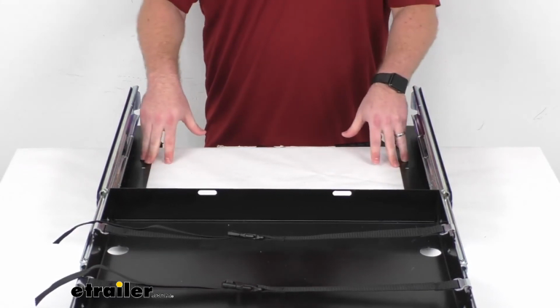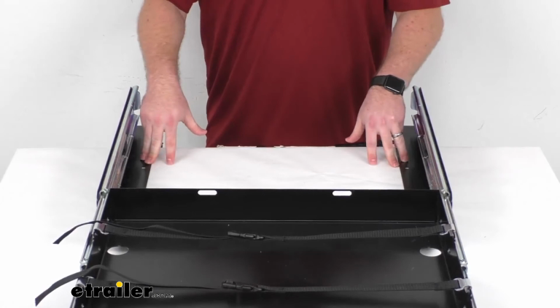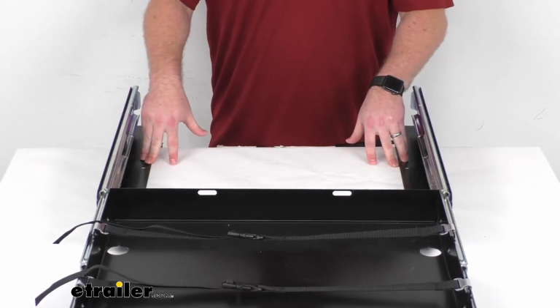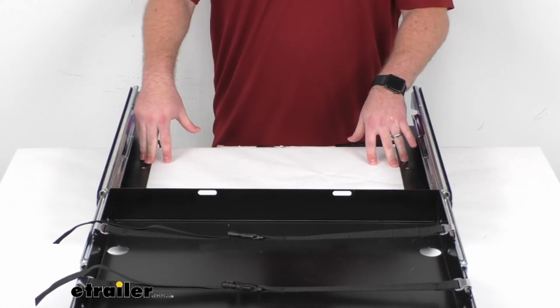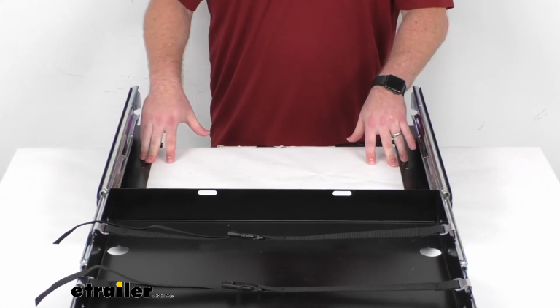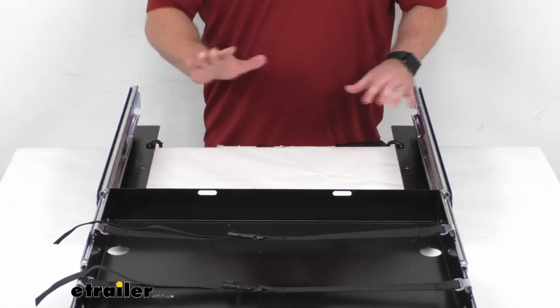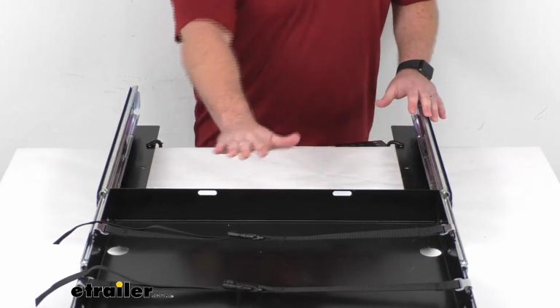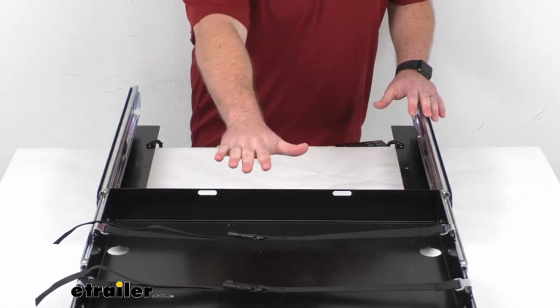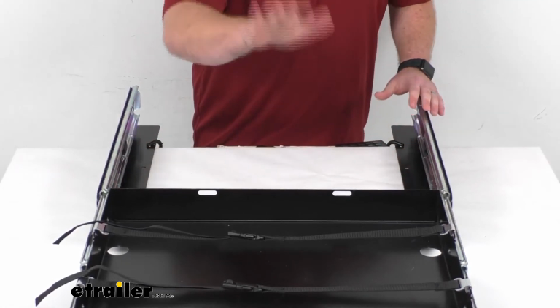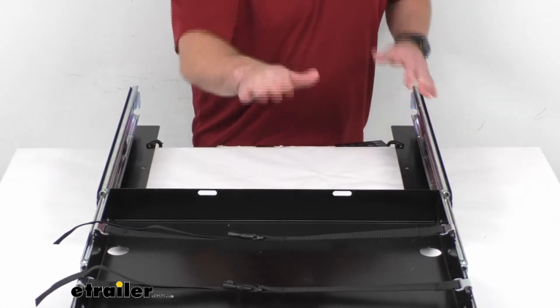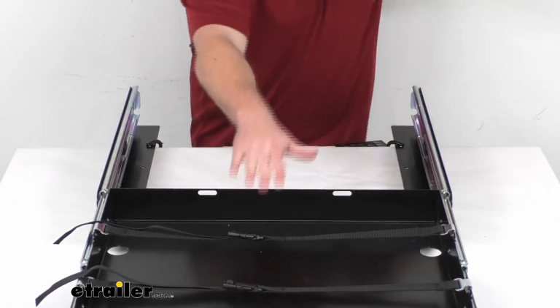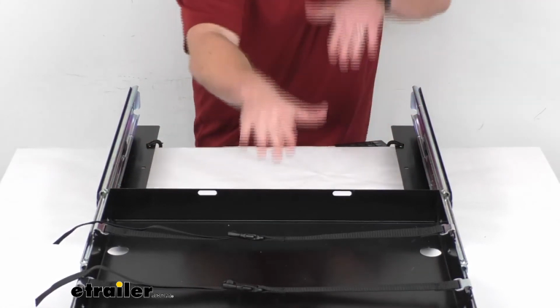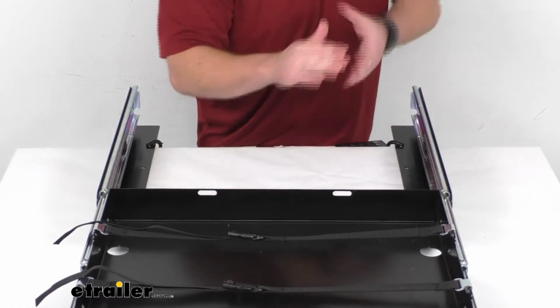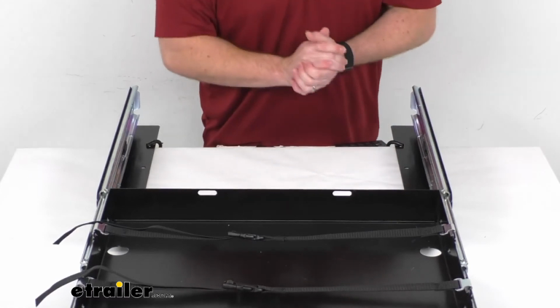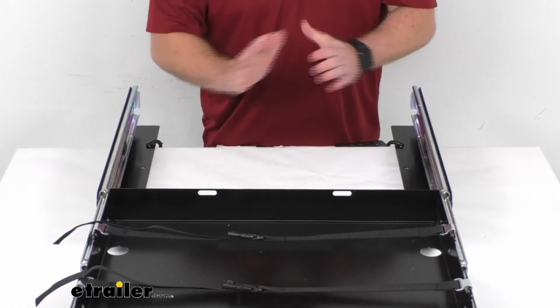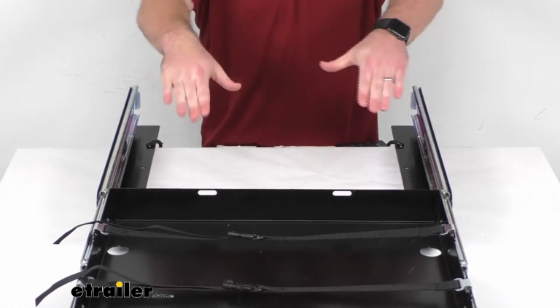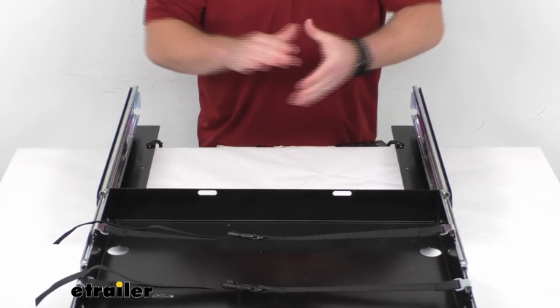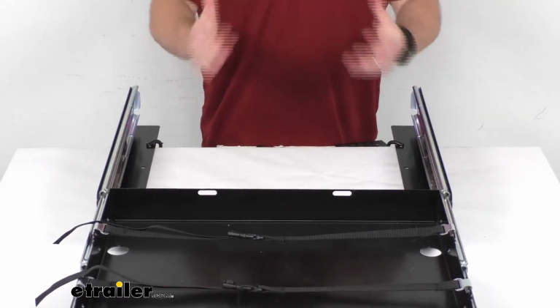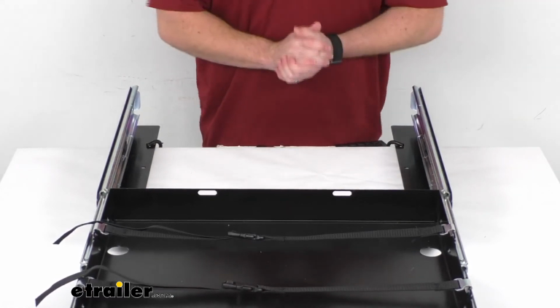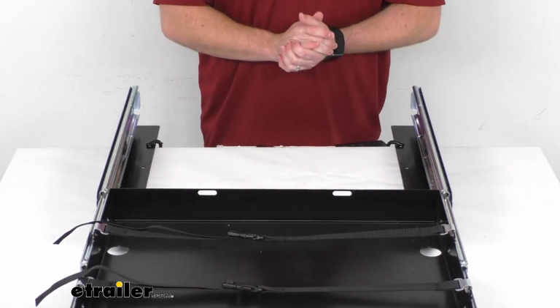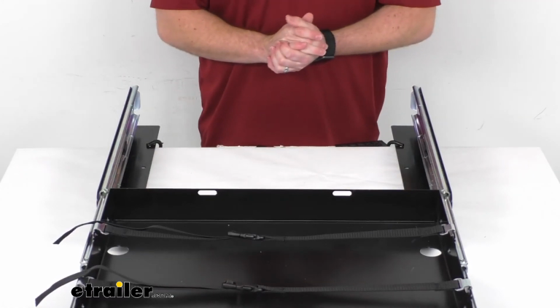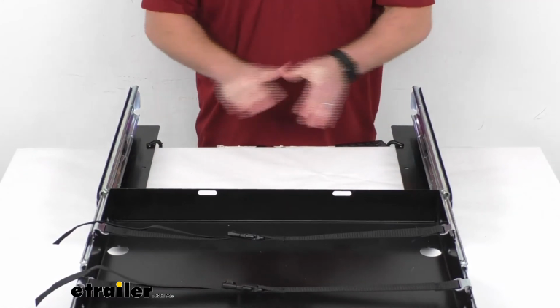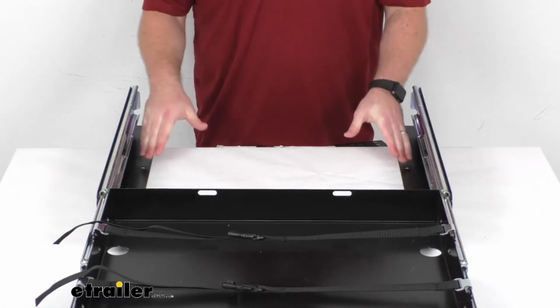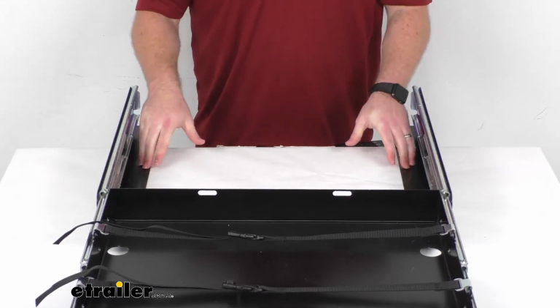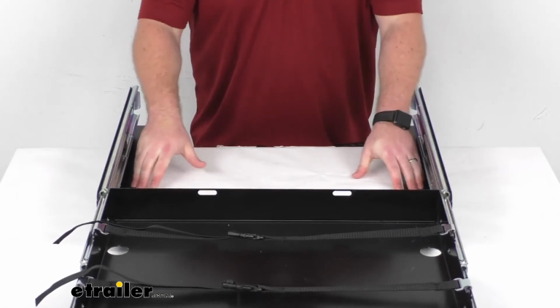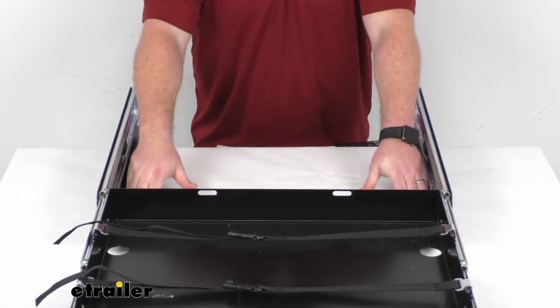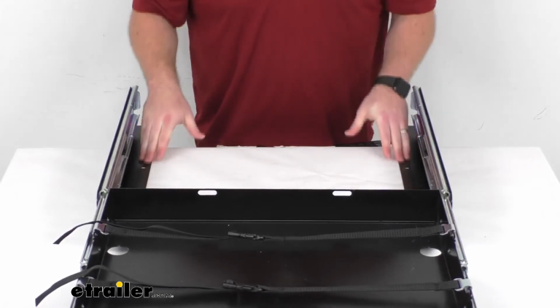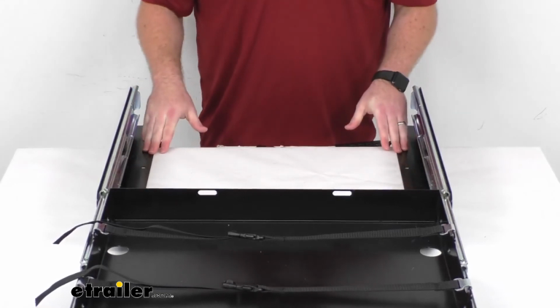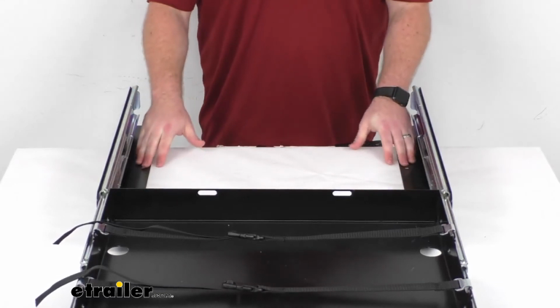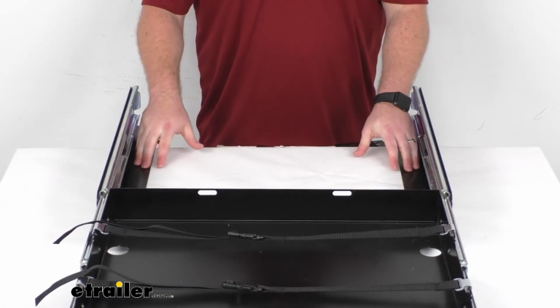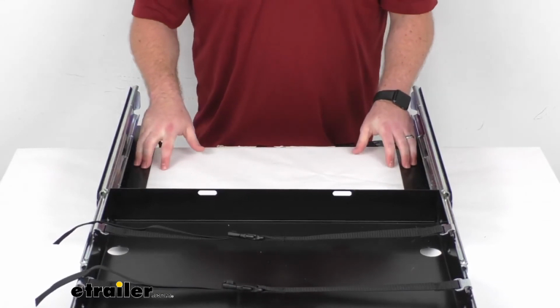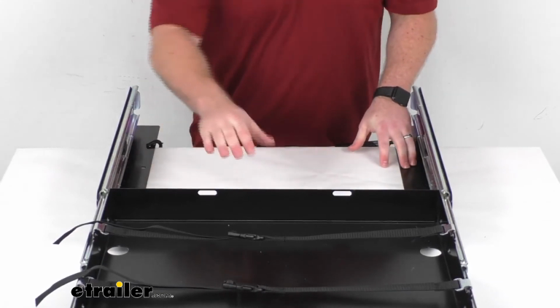You will definitely want to have this secured to the floor of your RV's compartment, because as that tray slides out it is going to want to tip forward, especially if you put any weight in there whatsoever. So you are going to want to make sure that you have nice firm connections down here.